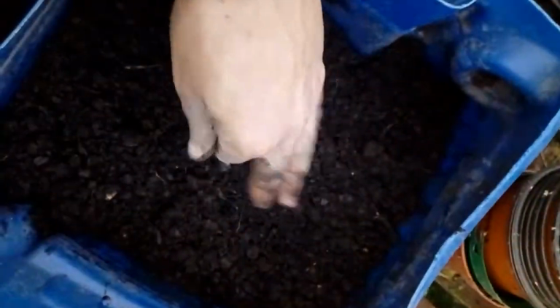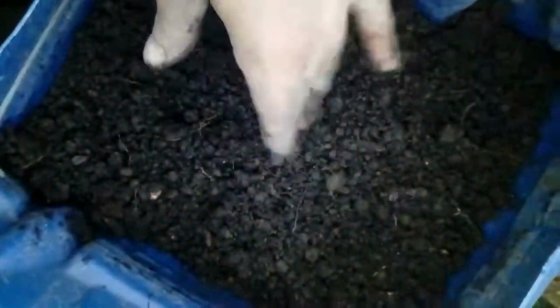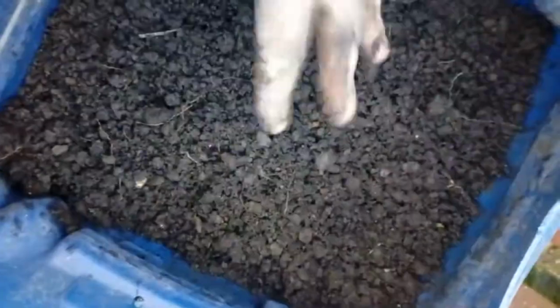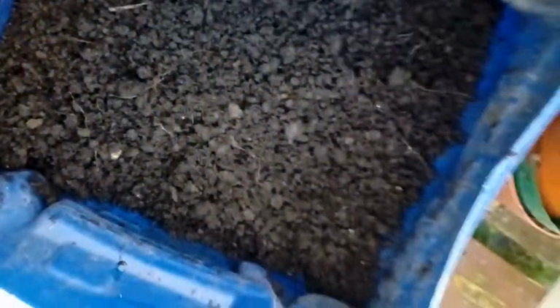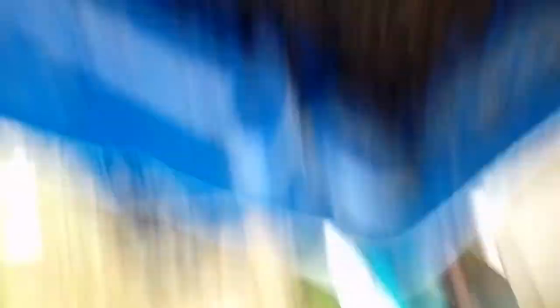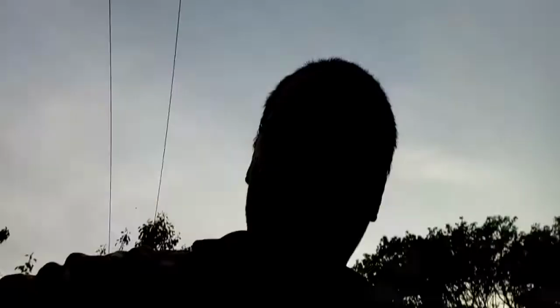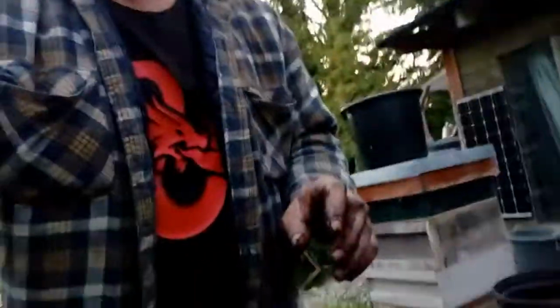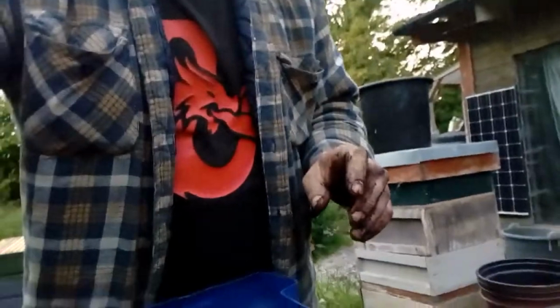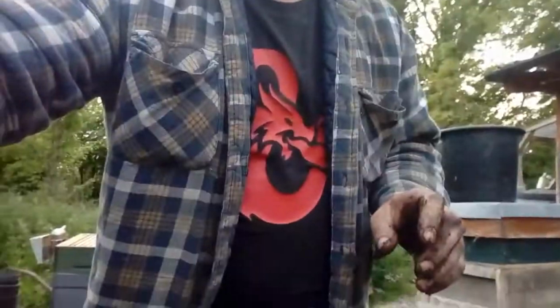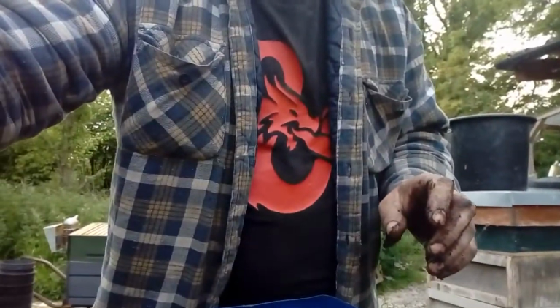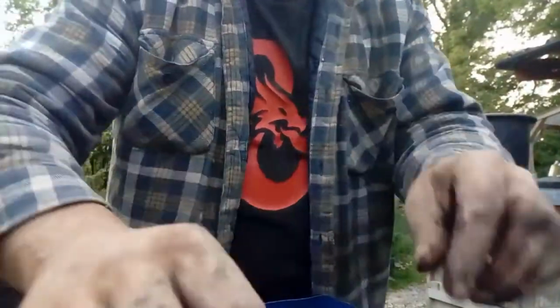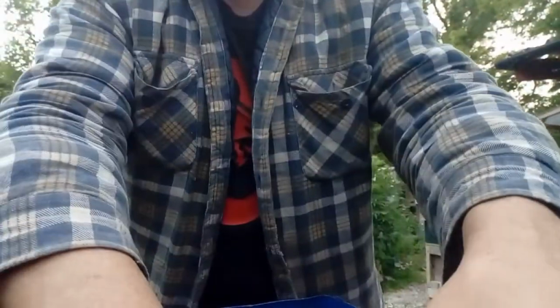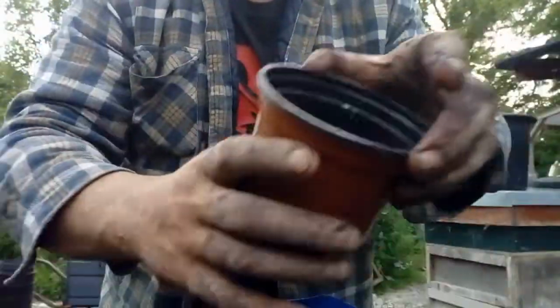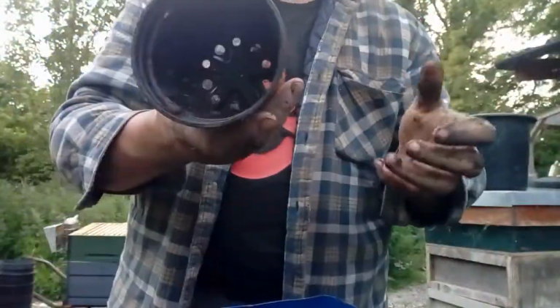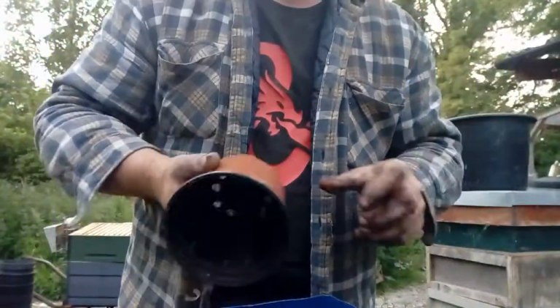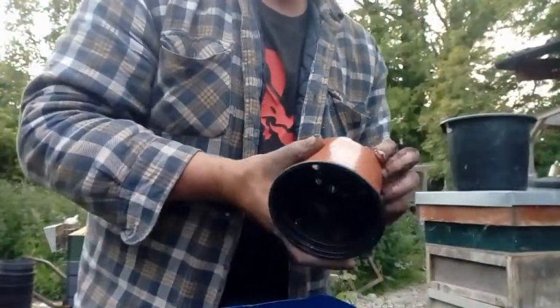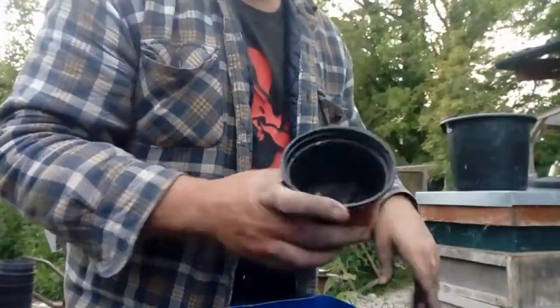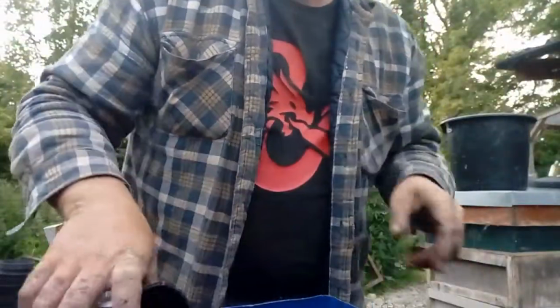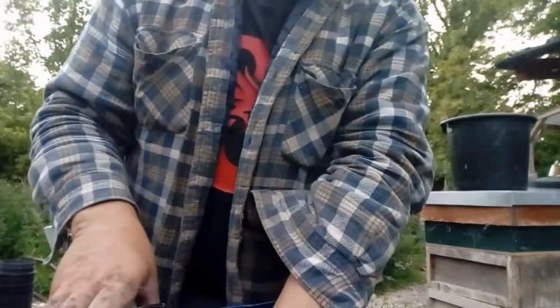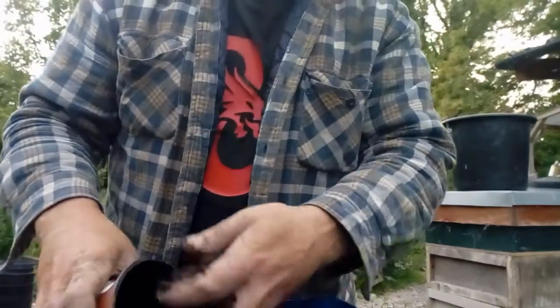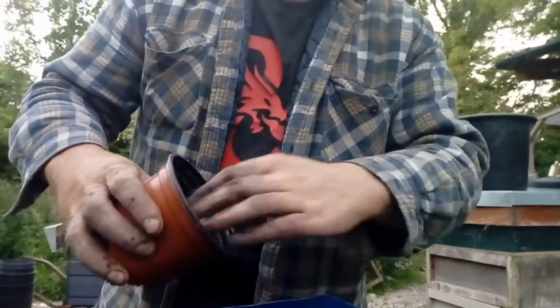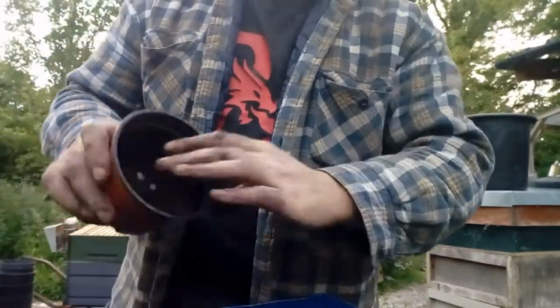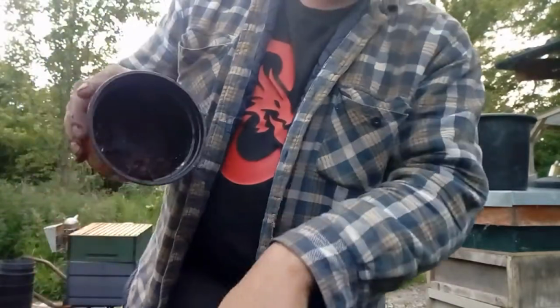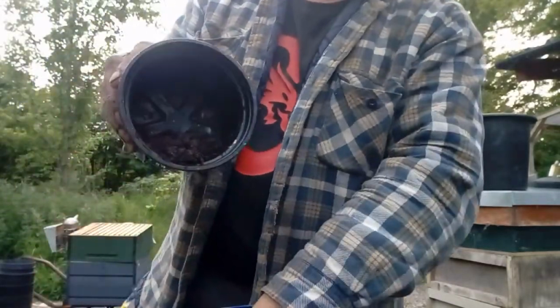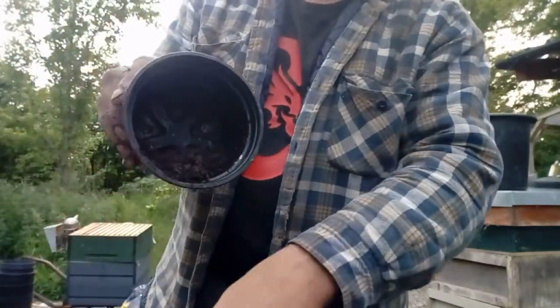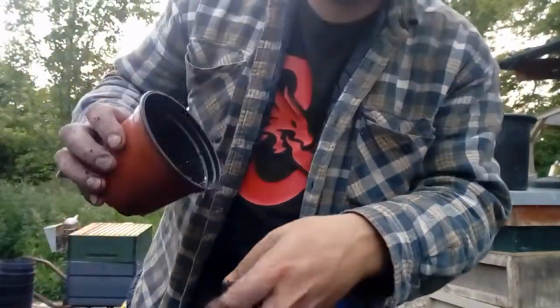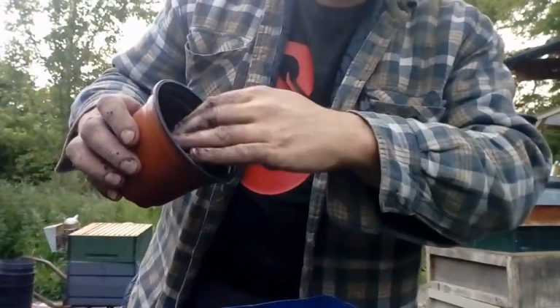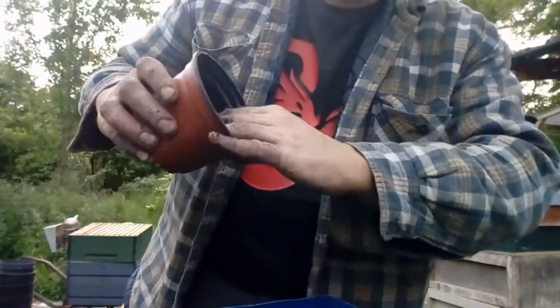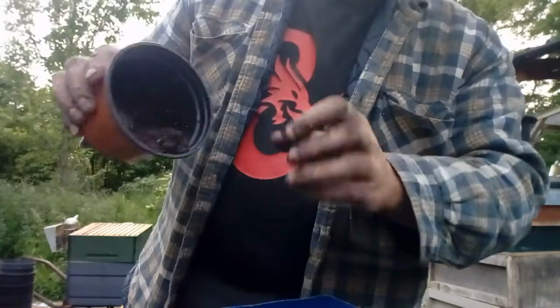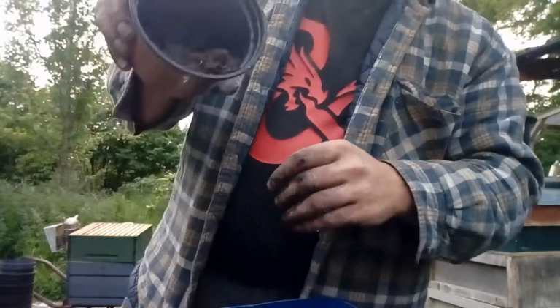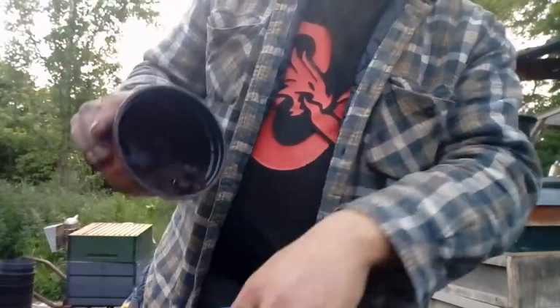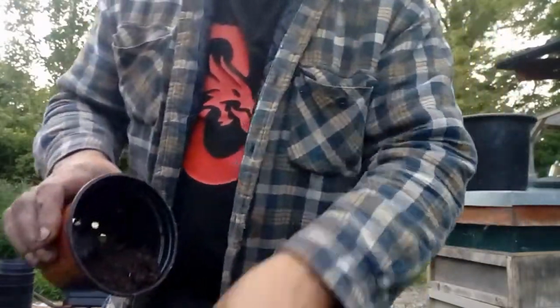I'll just show you how I do it really quick. It's really simple. First thing you do is you pick up one of your pots that you want to put the plant into and put a small bit of soil into the side of it like that. Just a little lump of it.